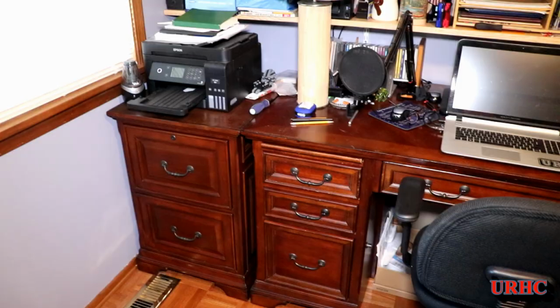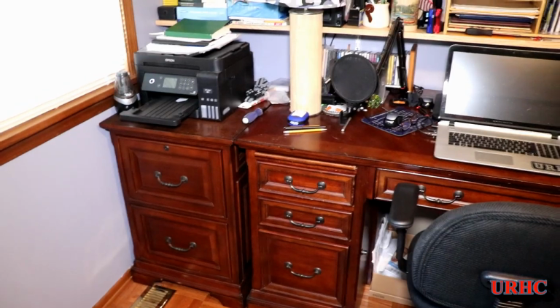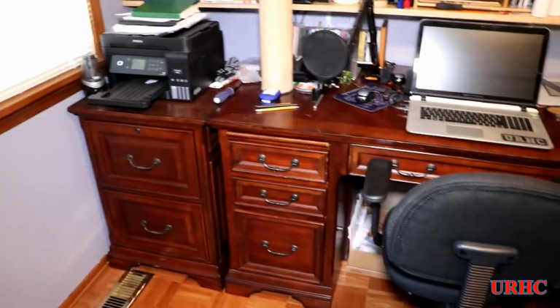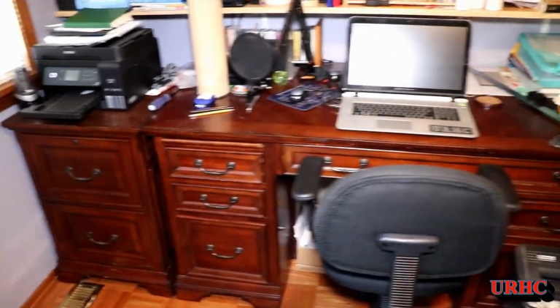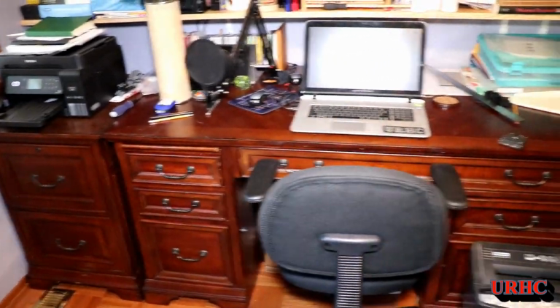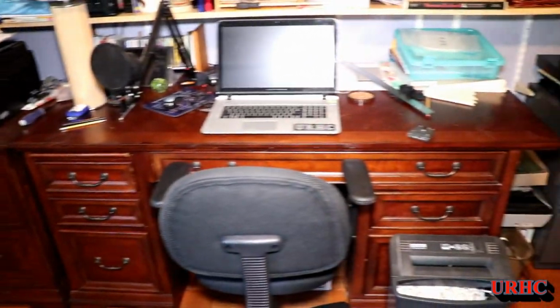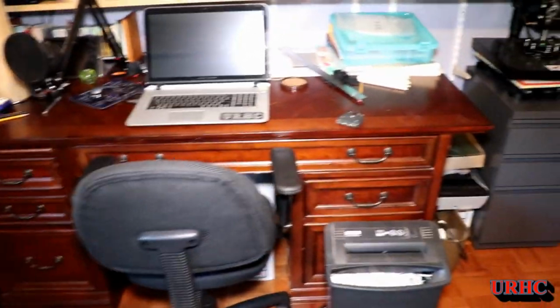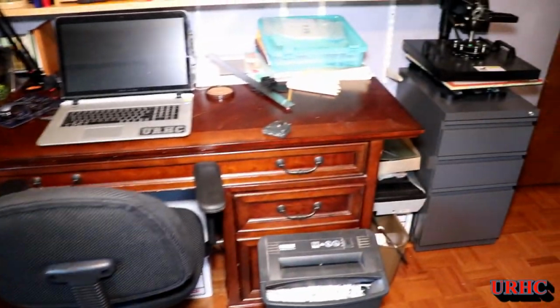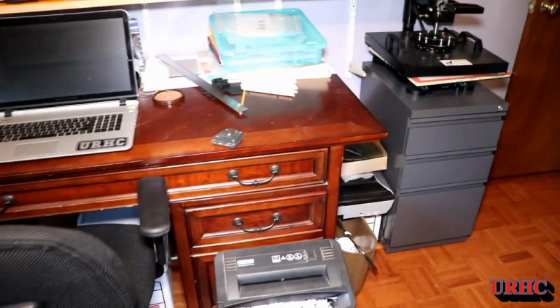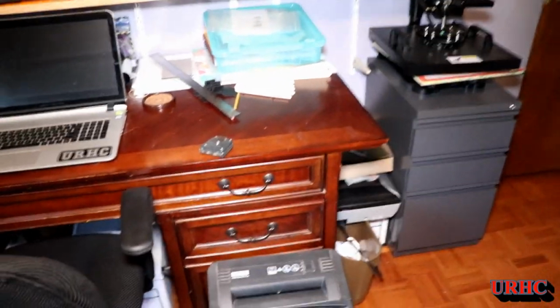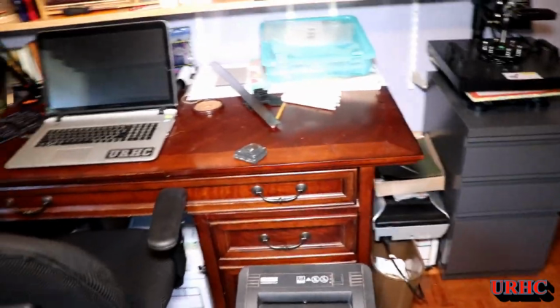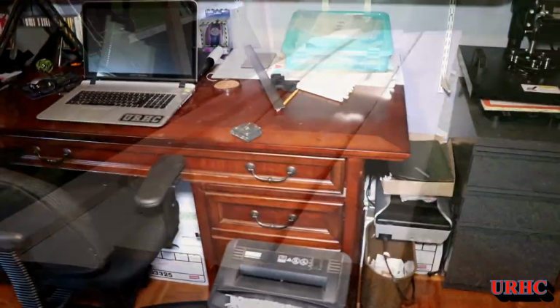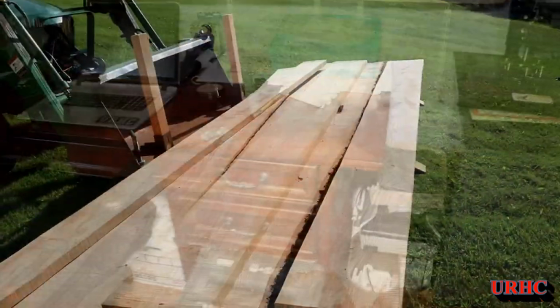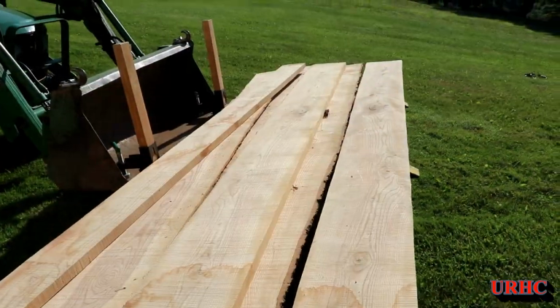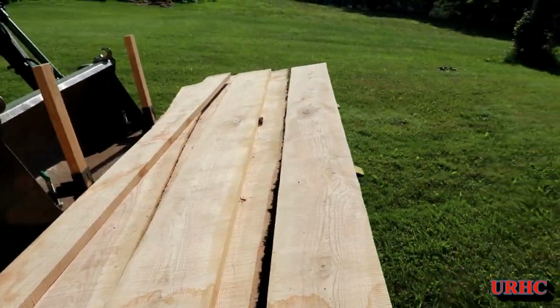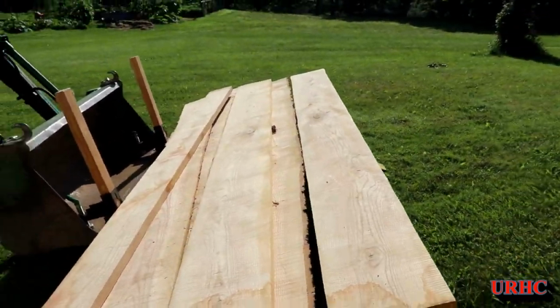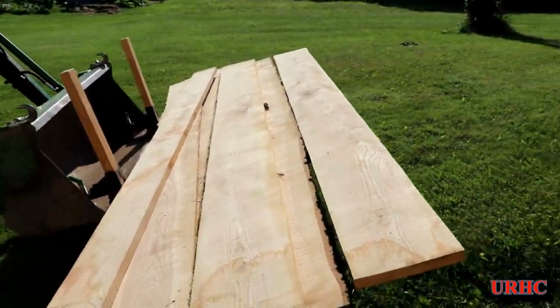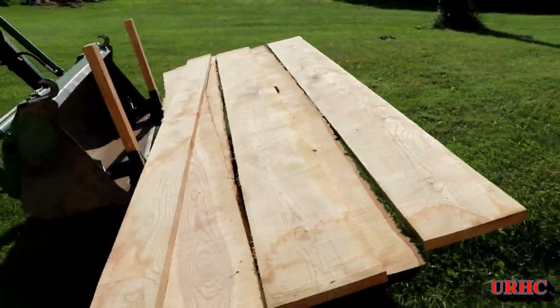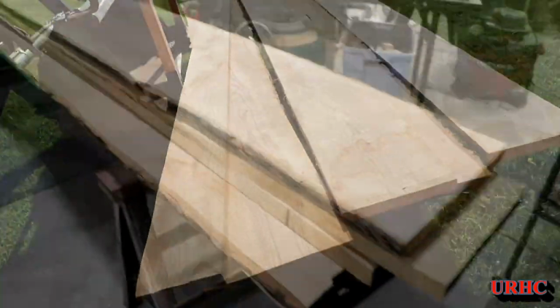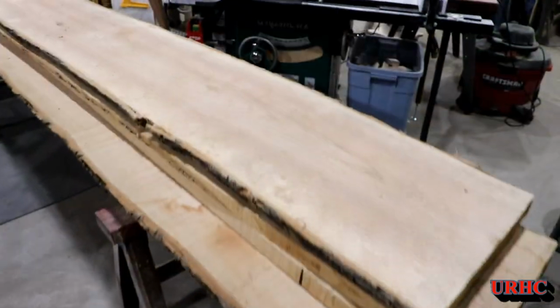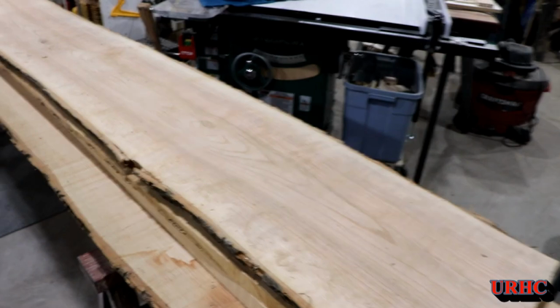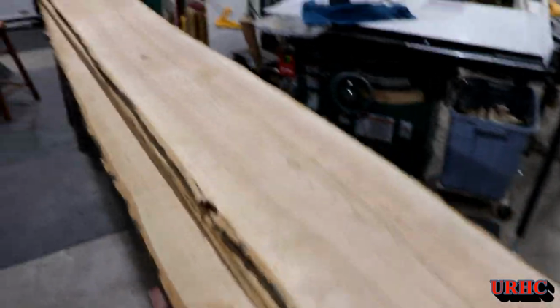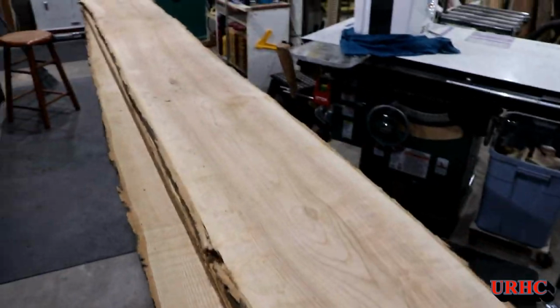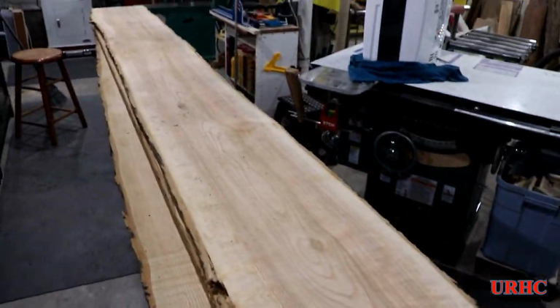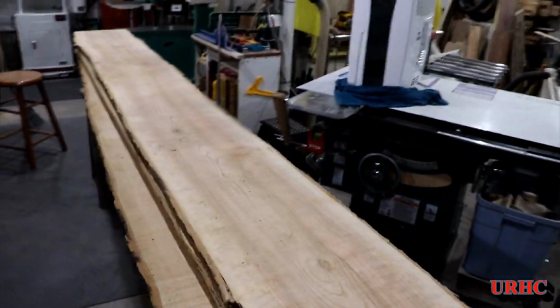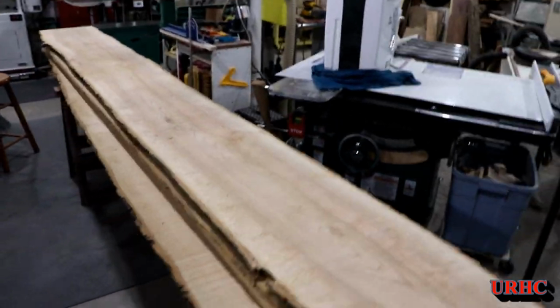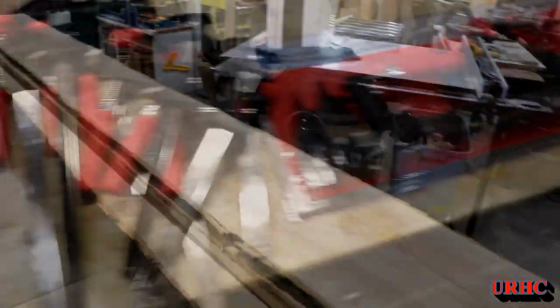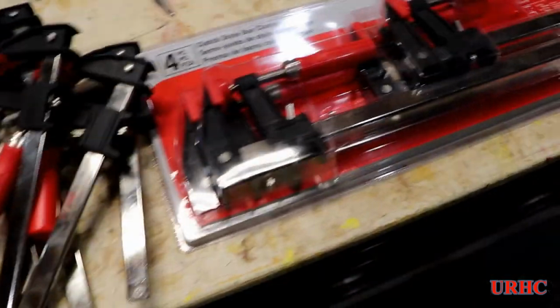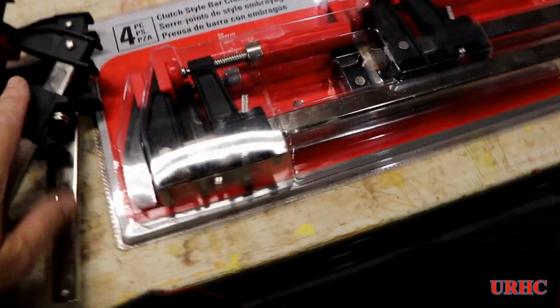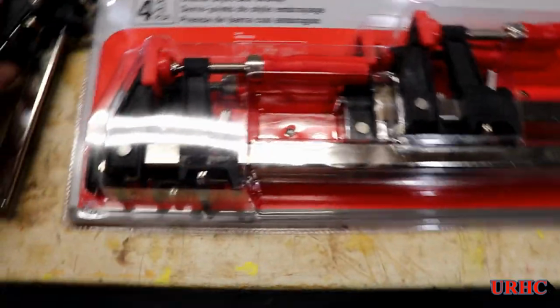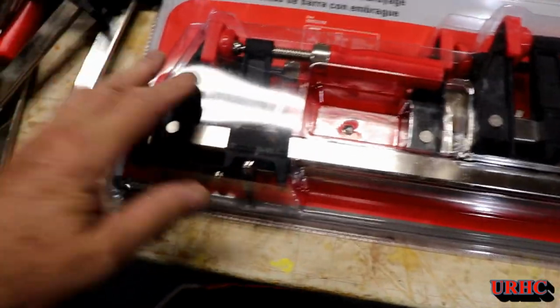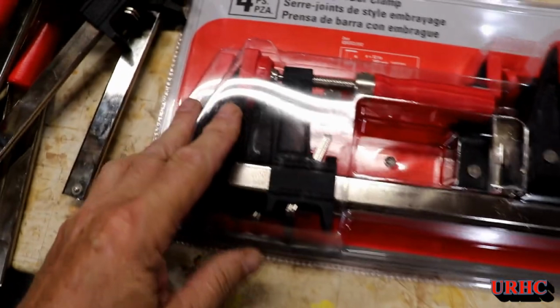Finally getting around to finishing up my office slash den that I've been working on for a while, and it's time for this old desk to go. So I went around and dug out a couple pieces of ash that I had sawn probably about six years ago that grew in my backyard — nice and dry.